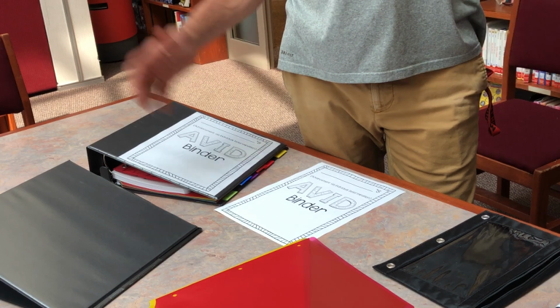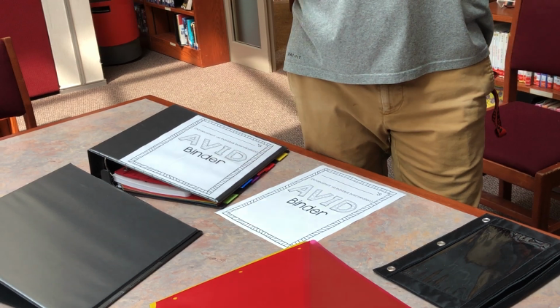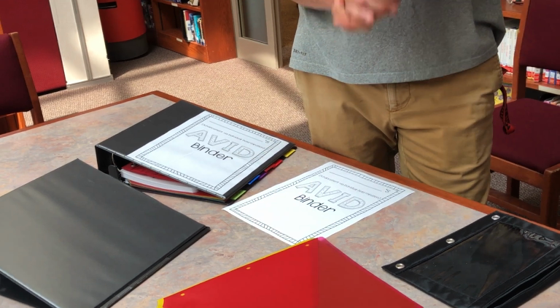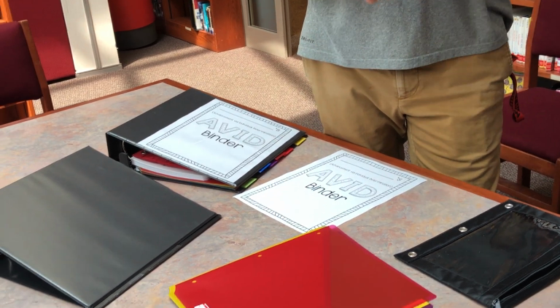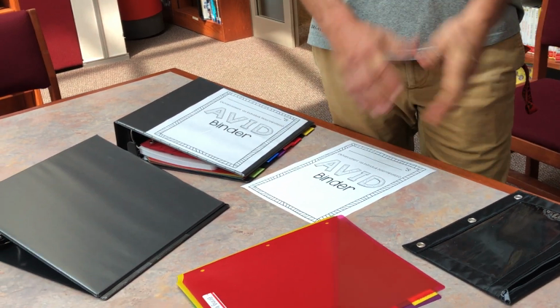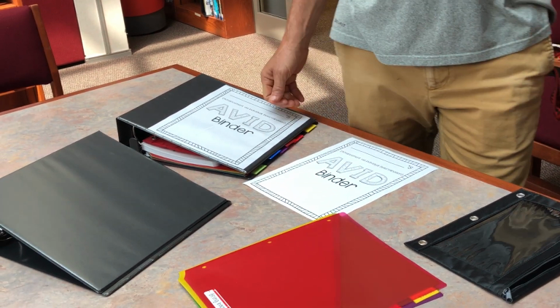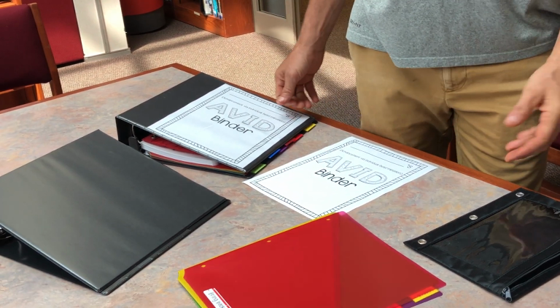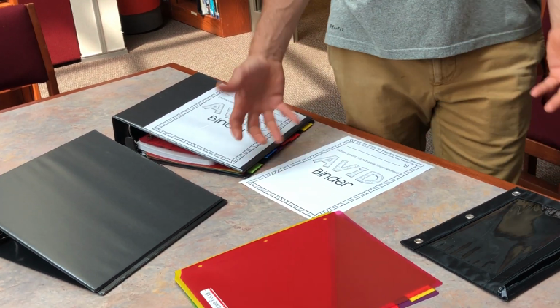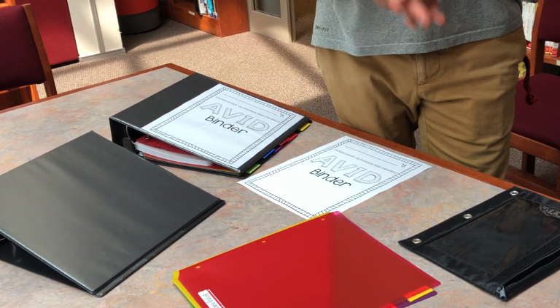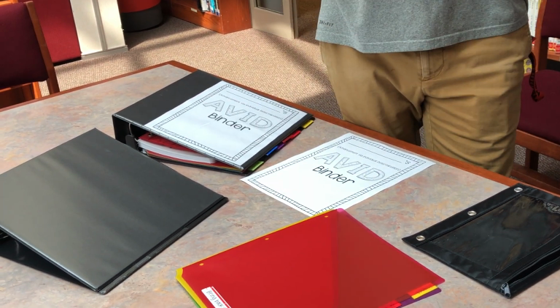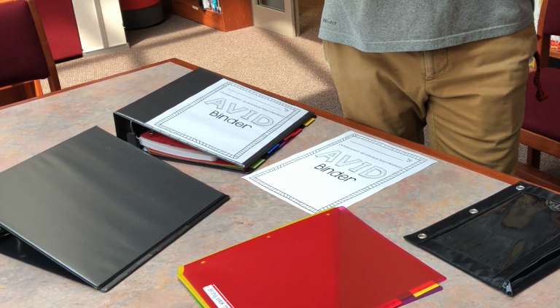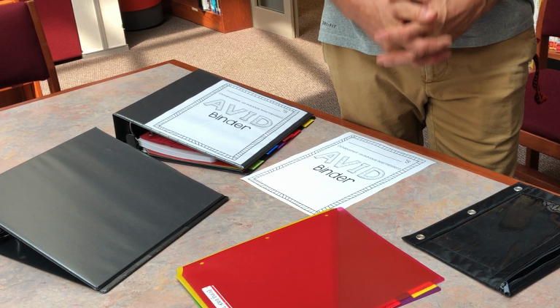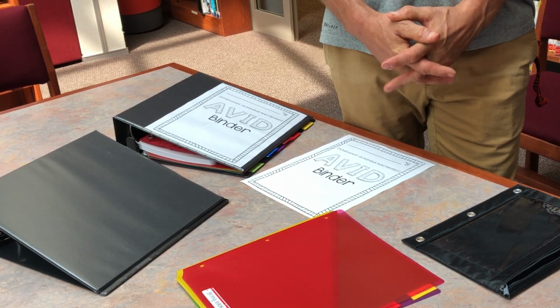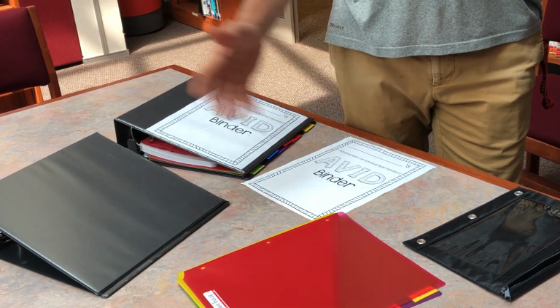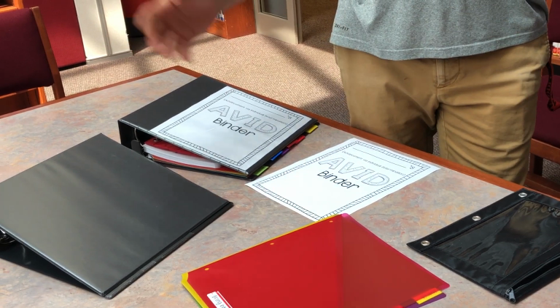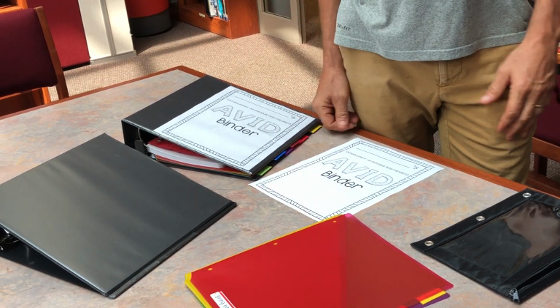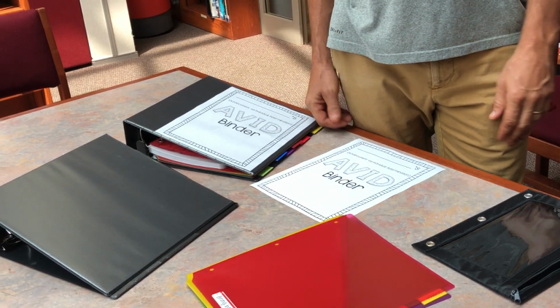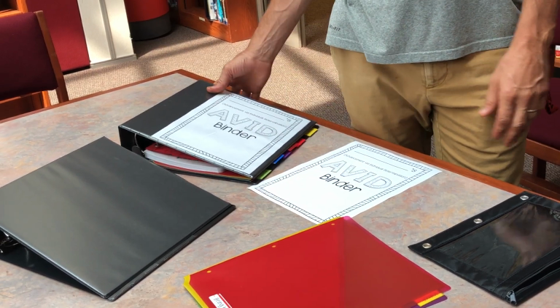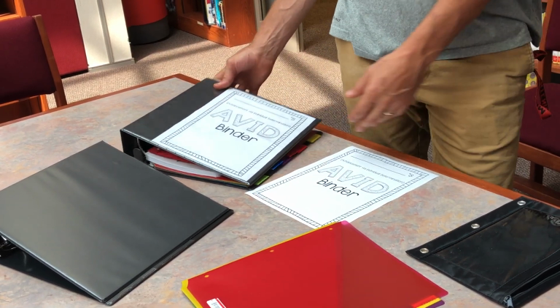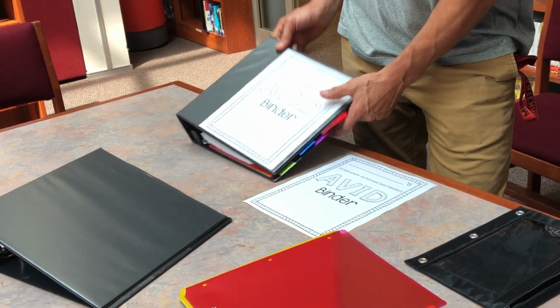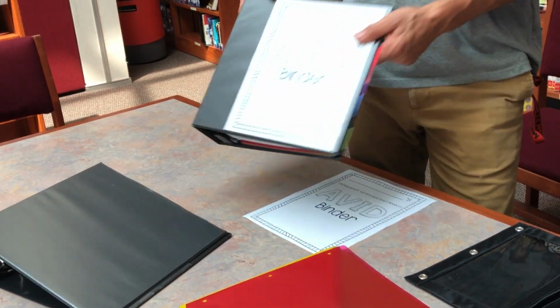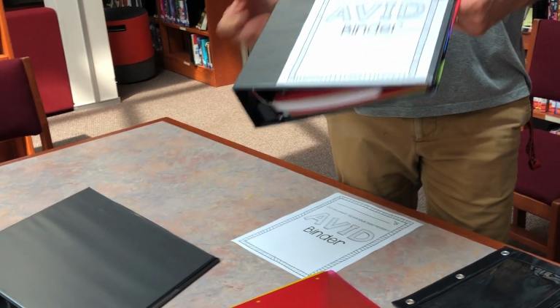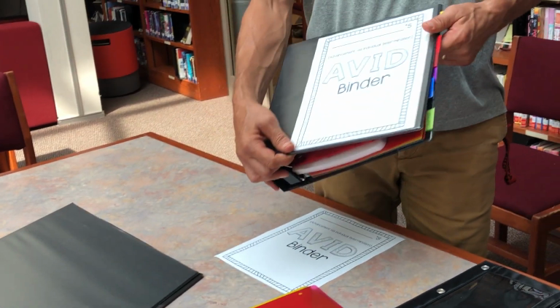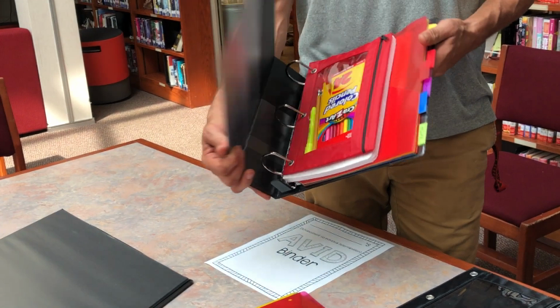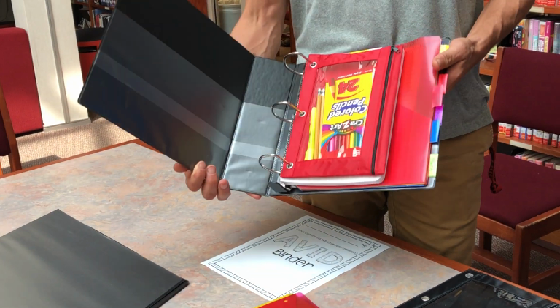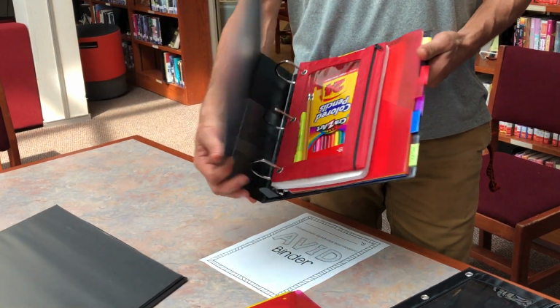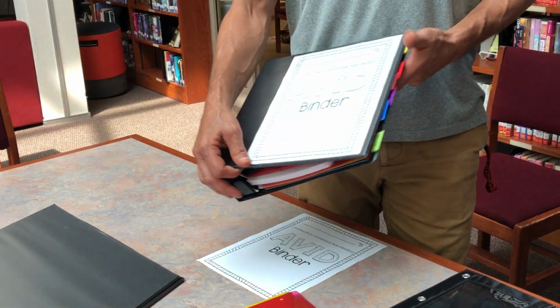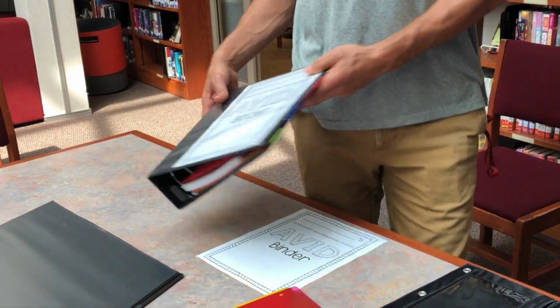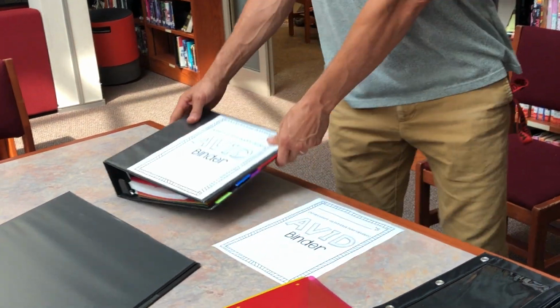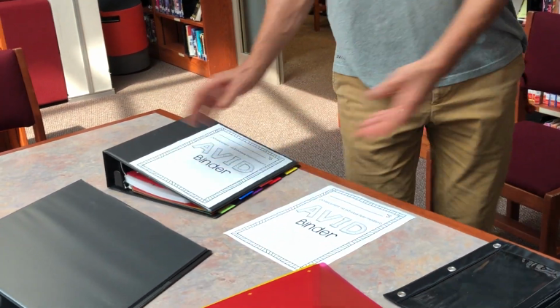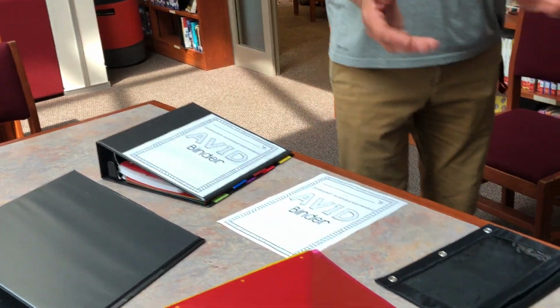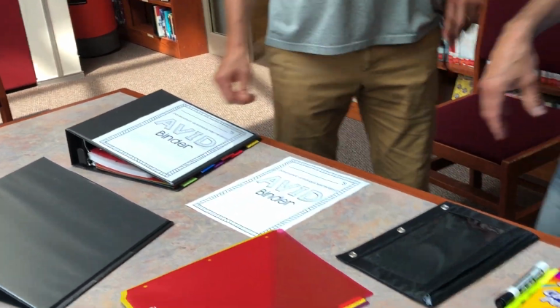Hello everyone. This is a great day because today you are being introduced into how to be far more organized. We have a great plan for you that will ultimately turn into a high quality binder like this. So let's go ahead and take you through the process.